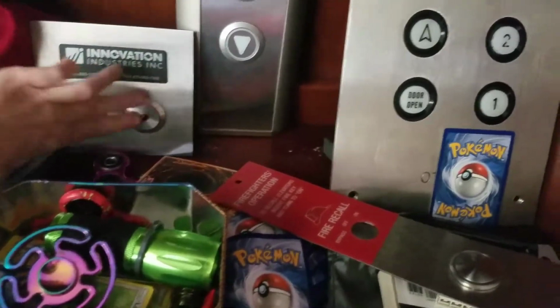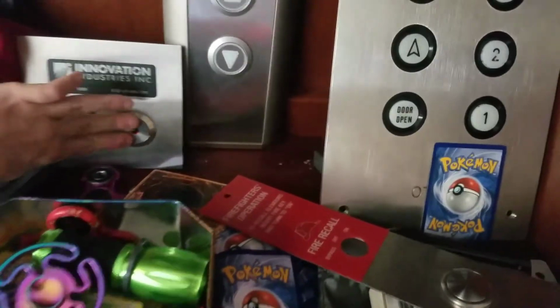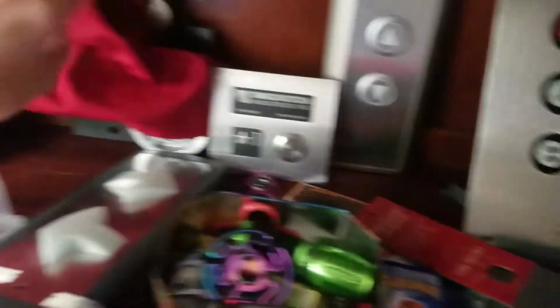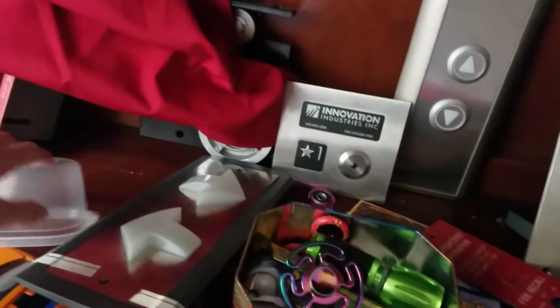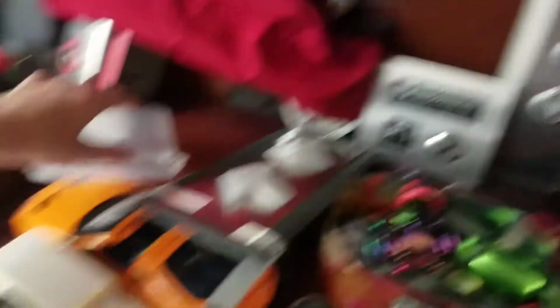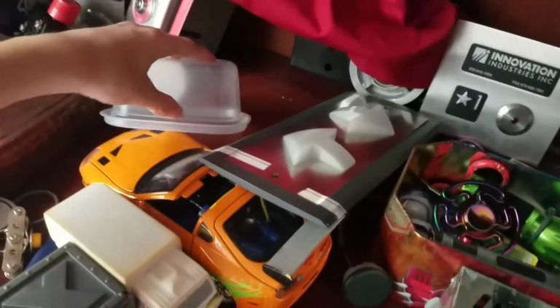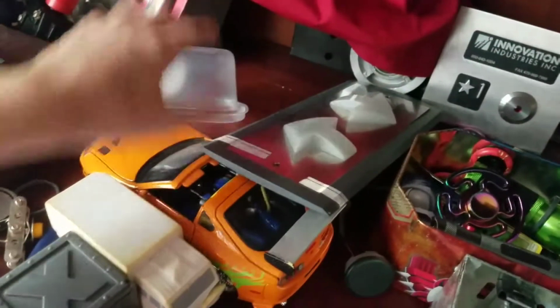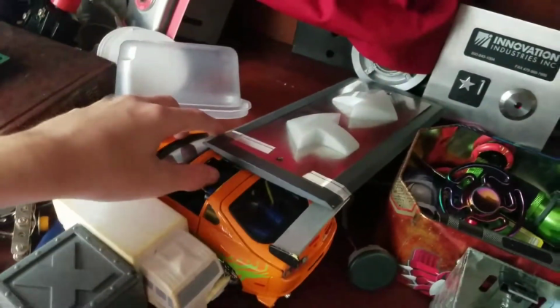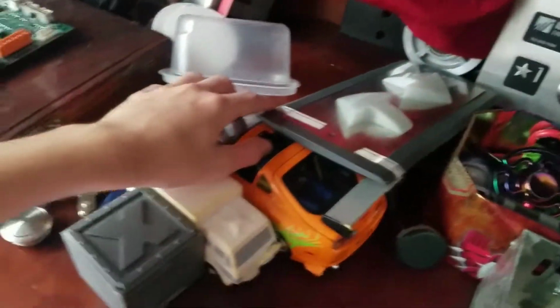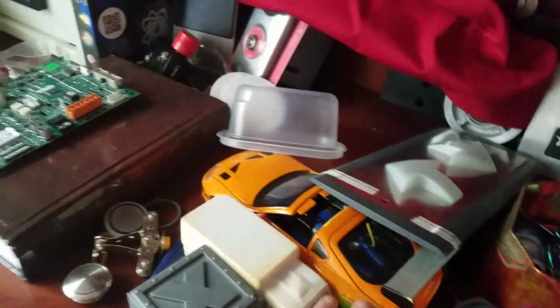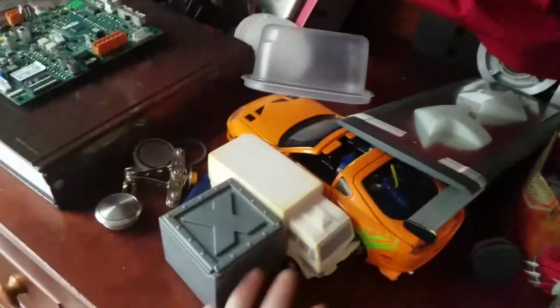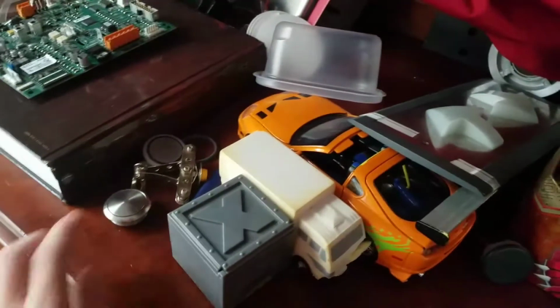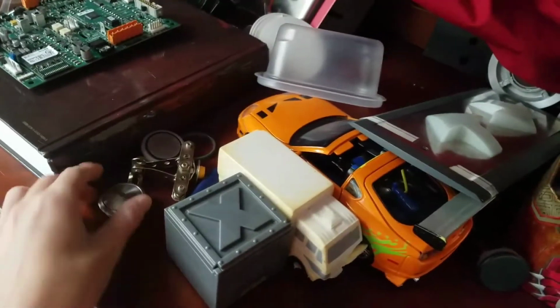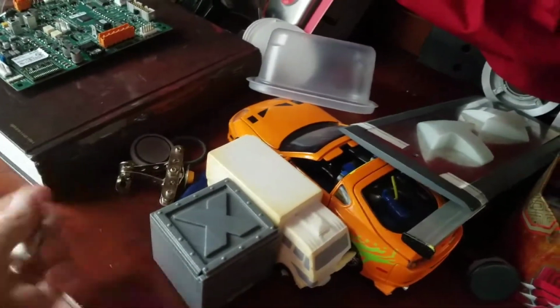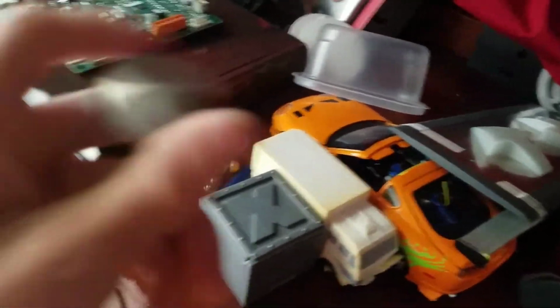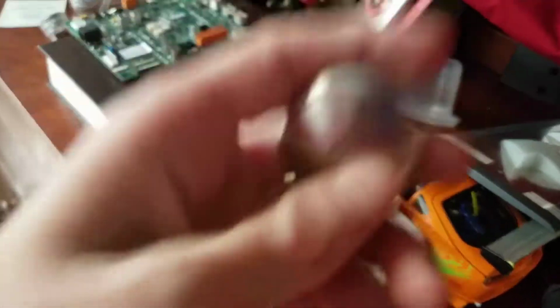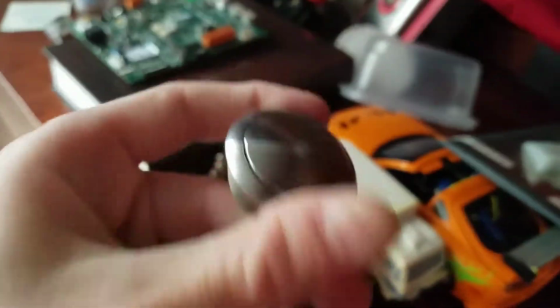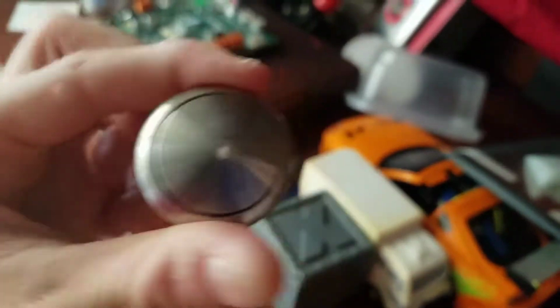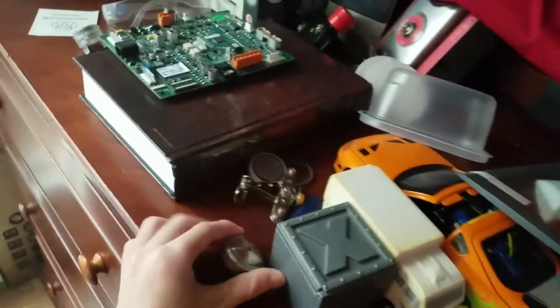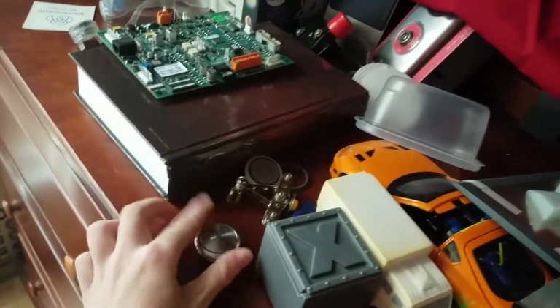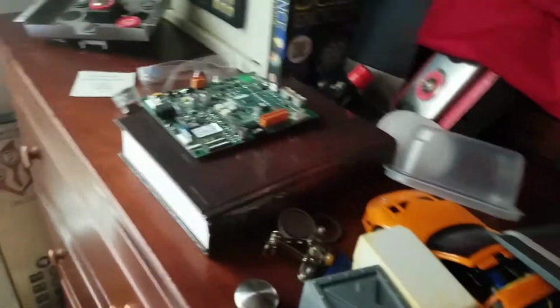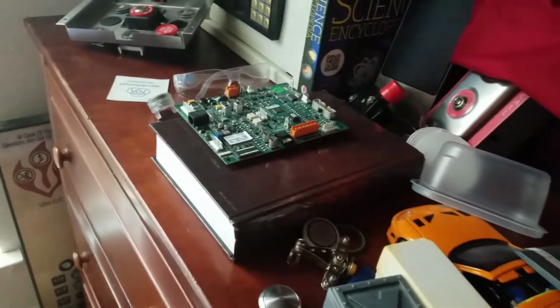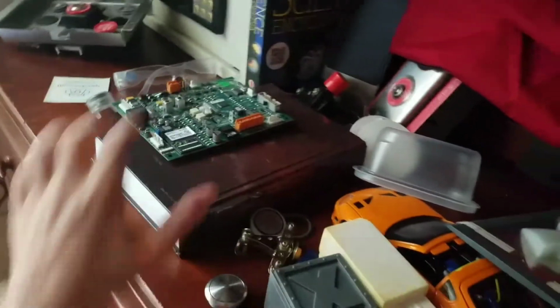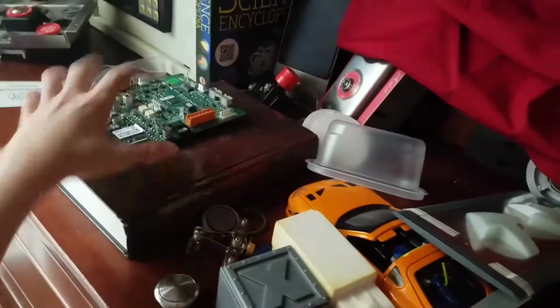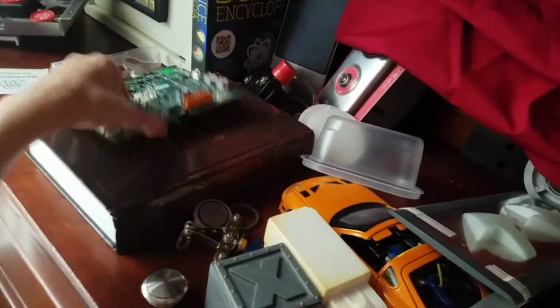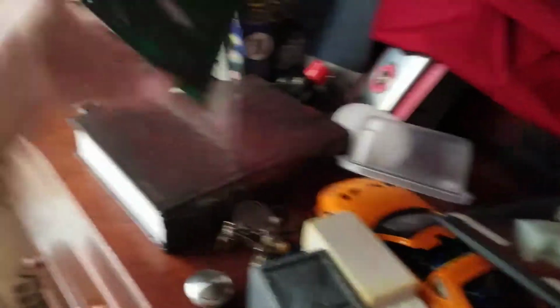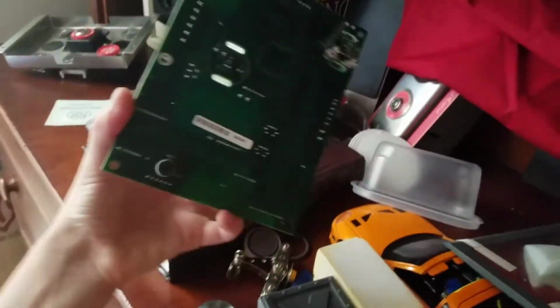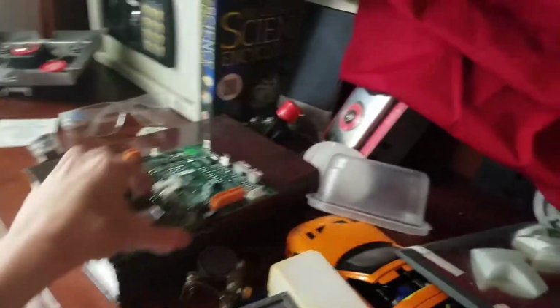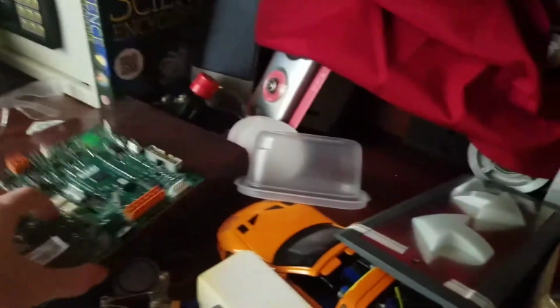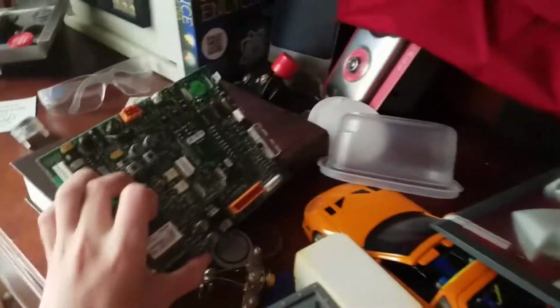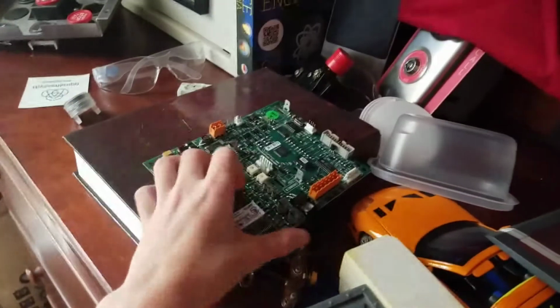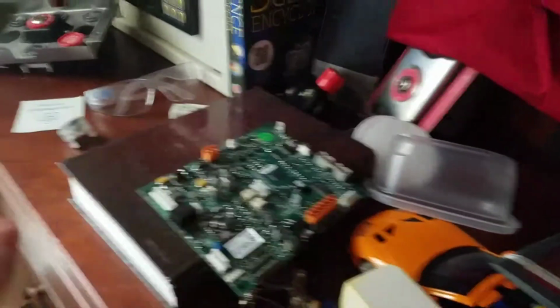Innovation Sales Sample. All this random stuff. Dover button. Circuit board.